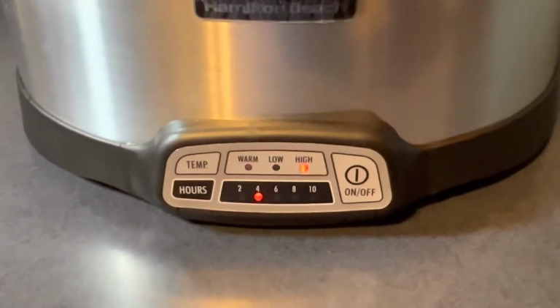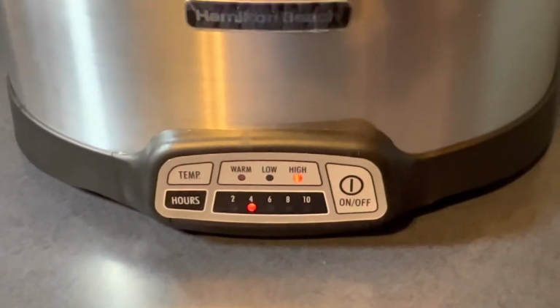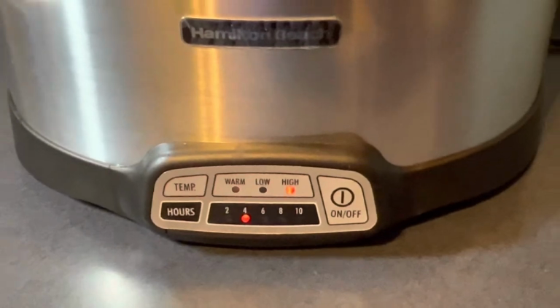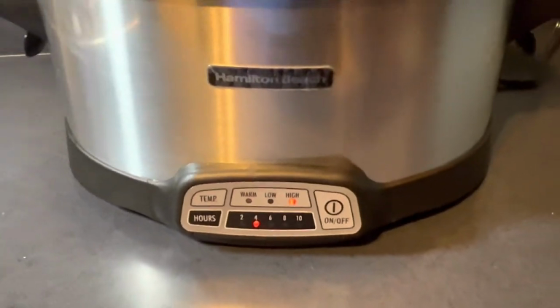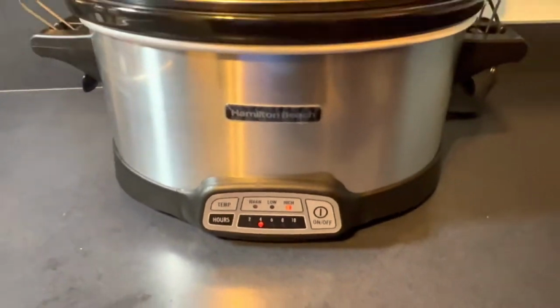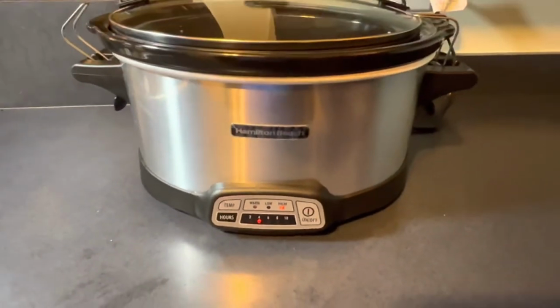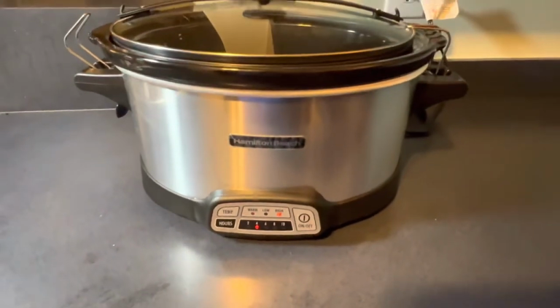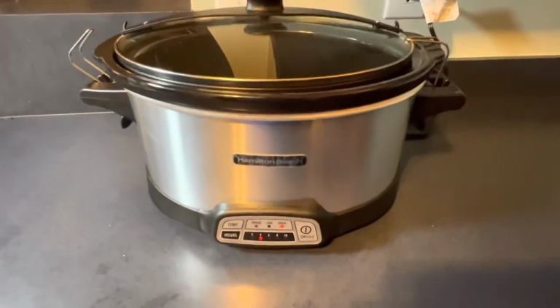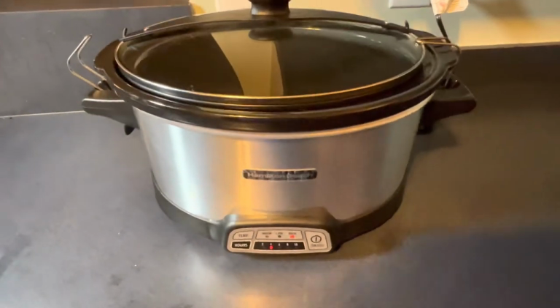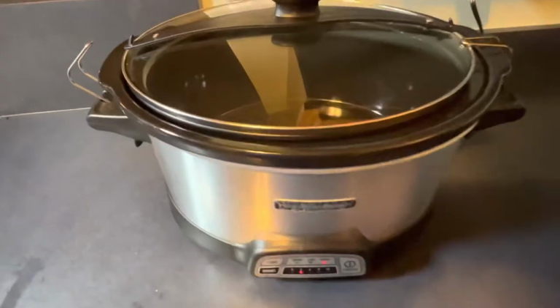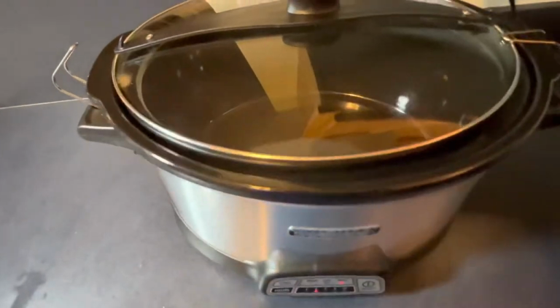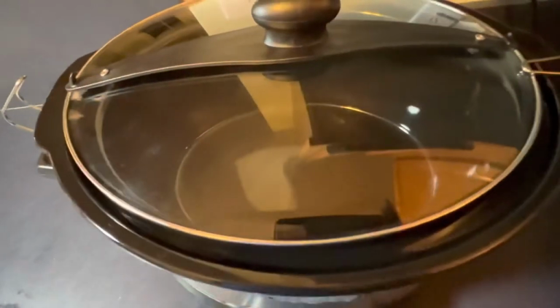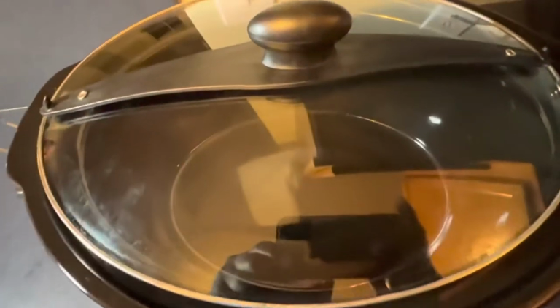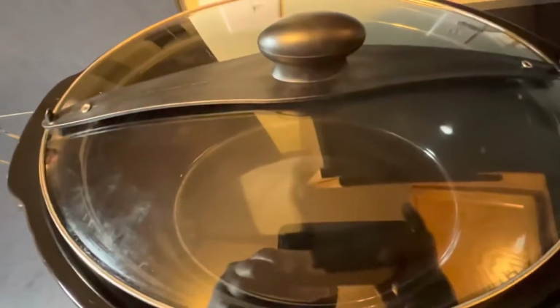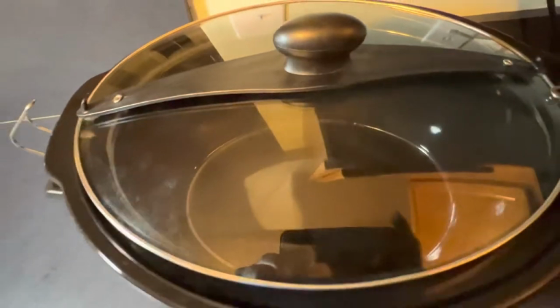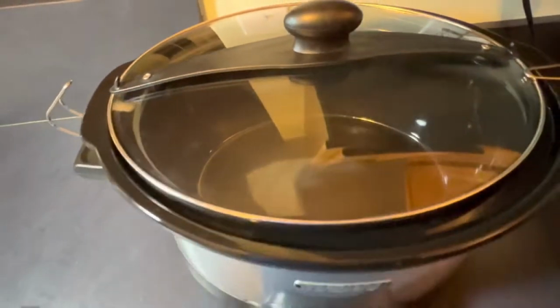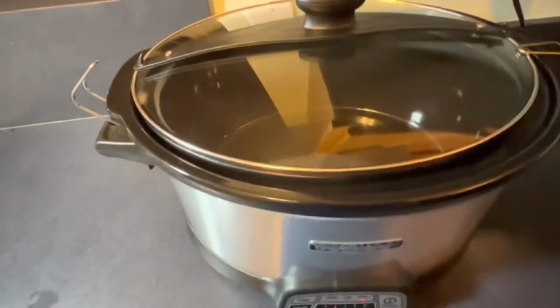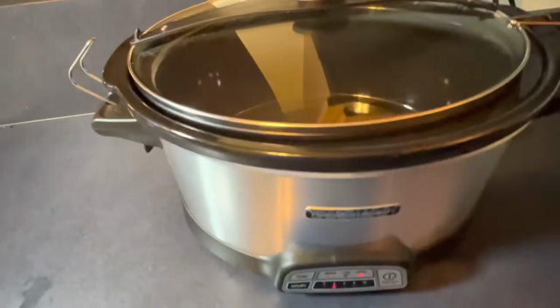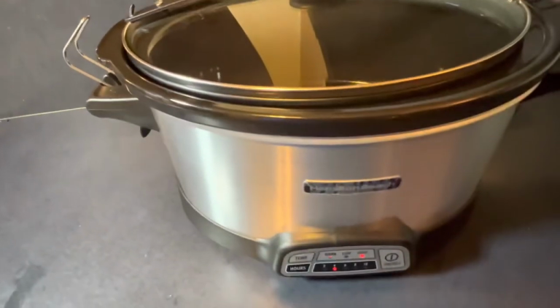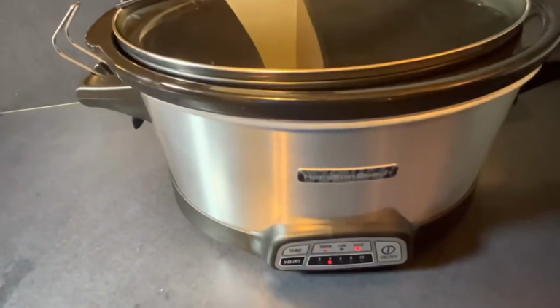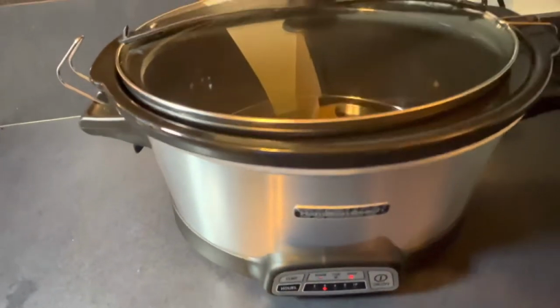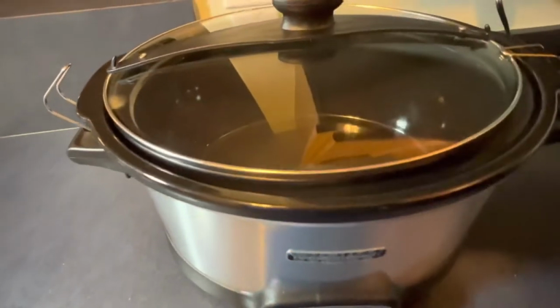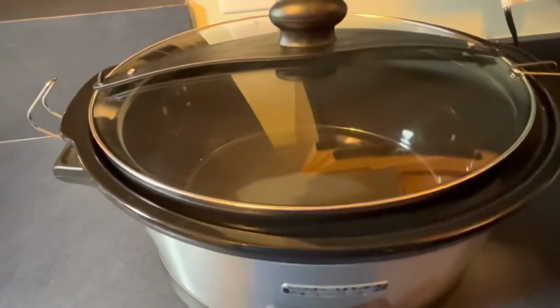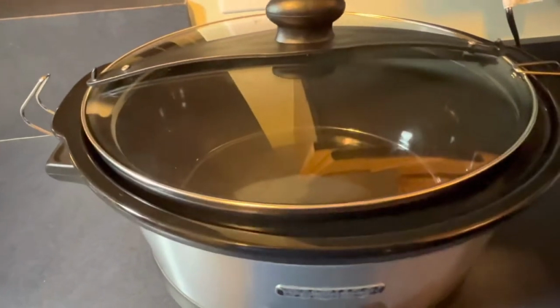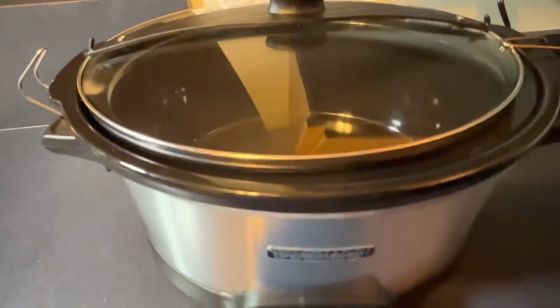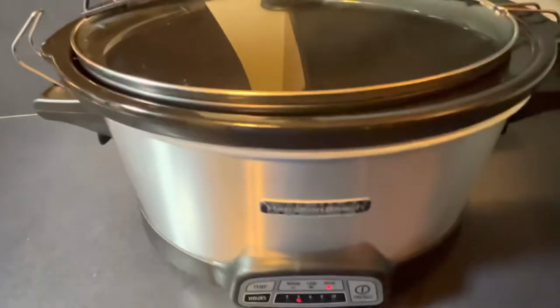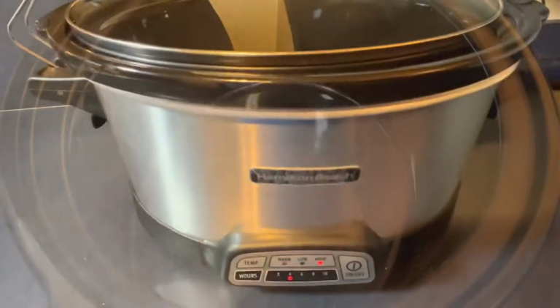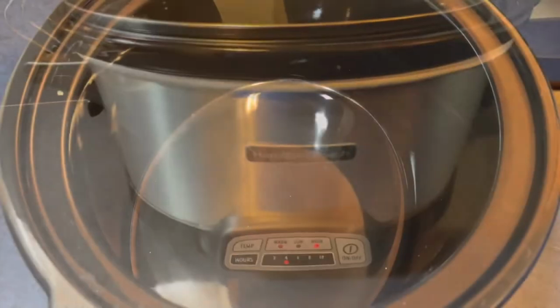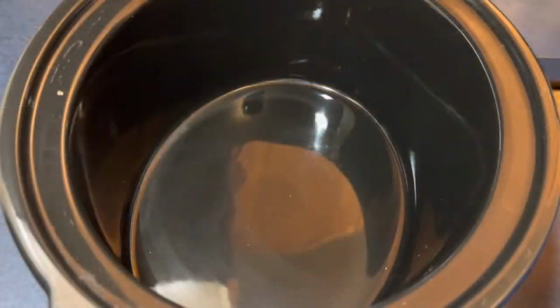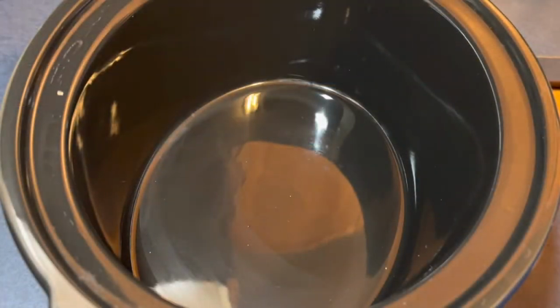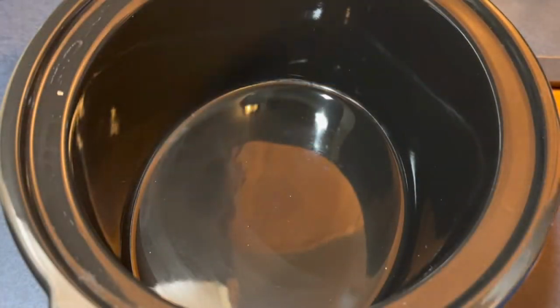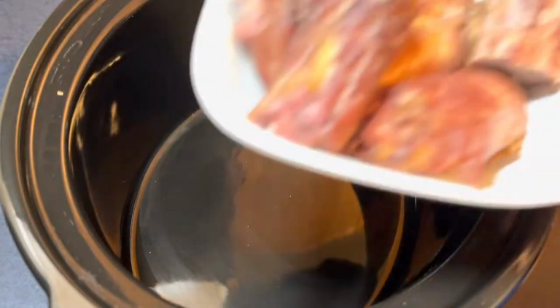I have my 7-quart Hamilton Beach slow cooker on high, getting ready to get this pot rolling. I'm going to start adding my meat, and you will see the secret meat that I add to my lima beans that gives a great flavor.